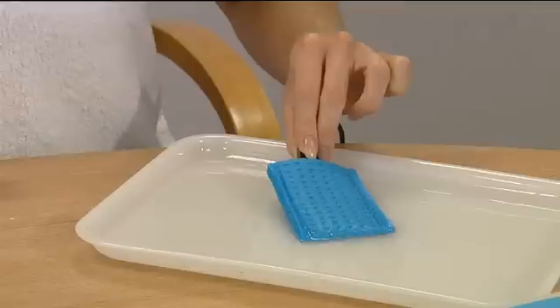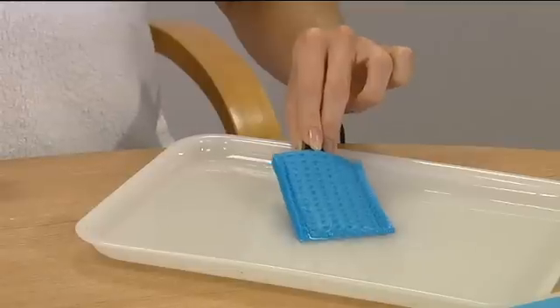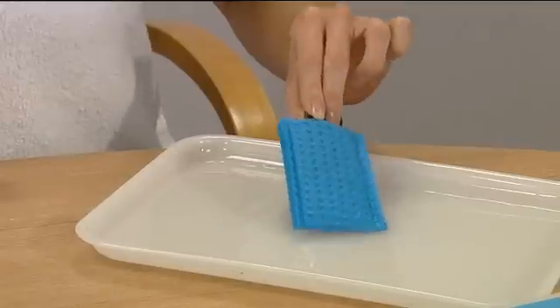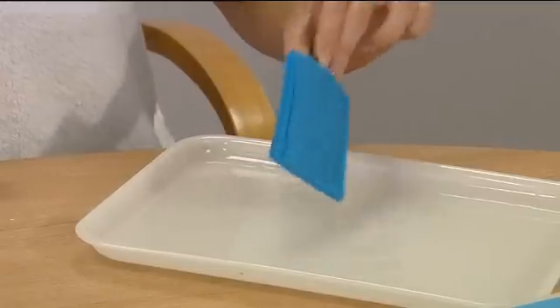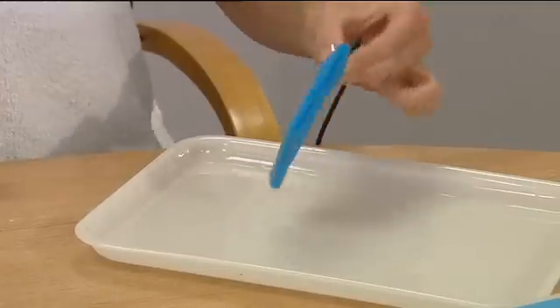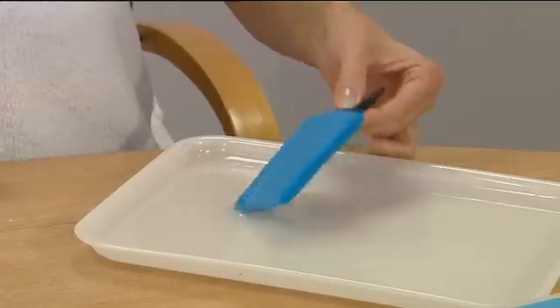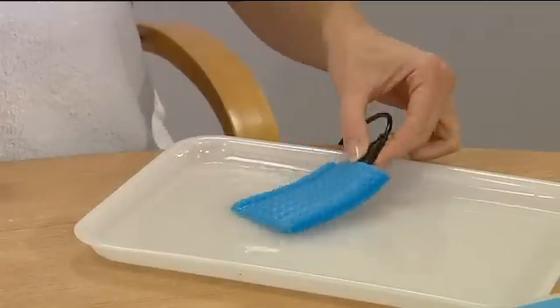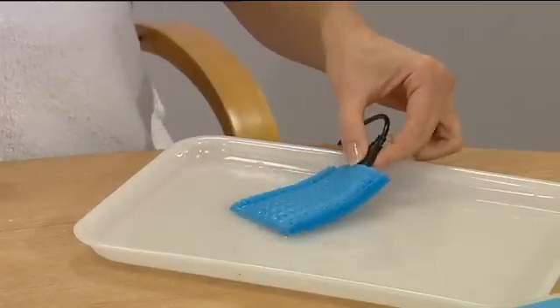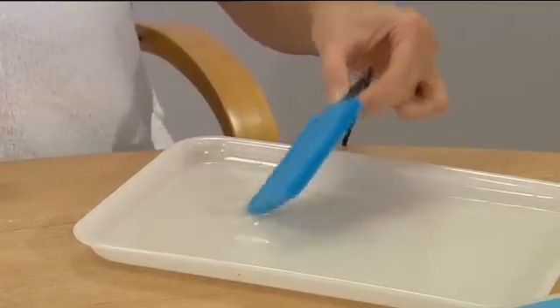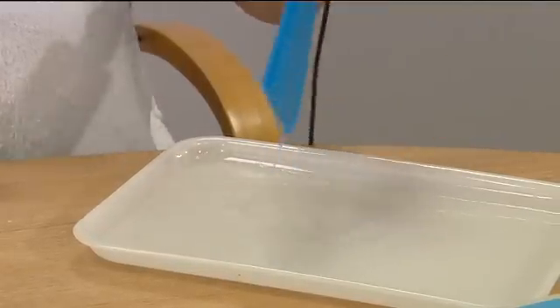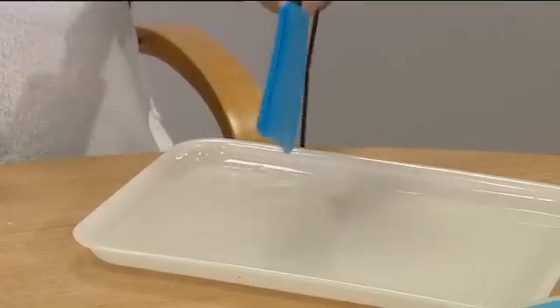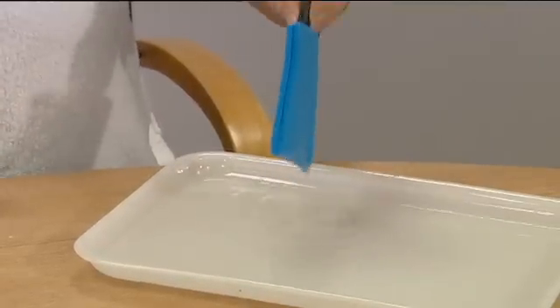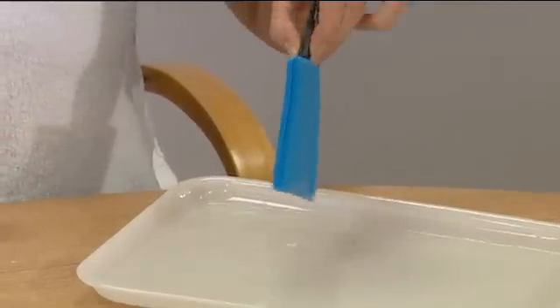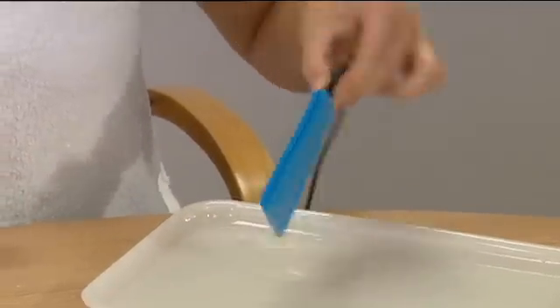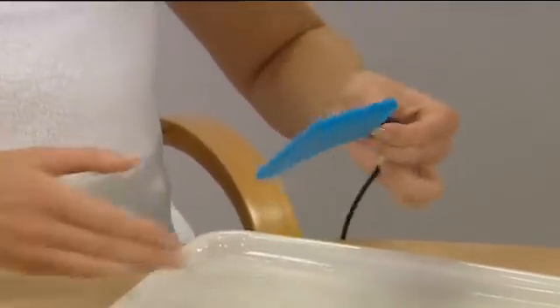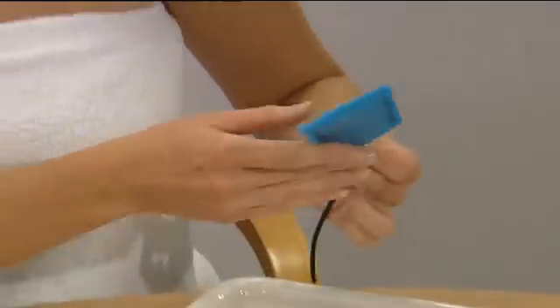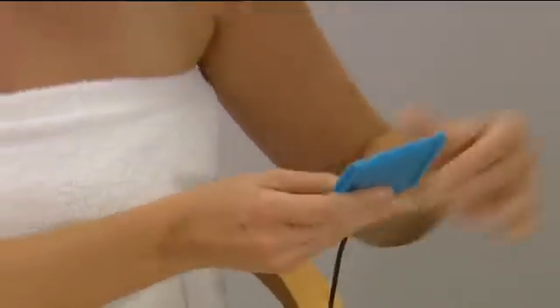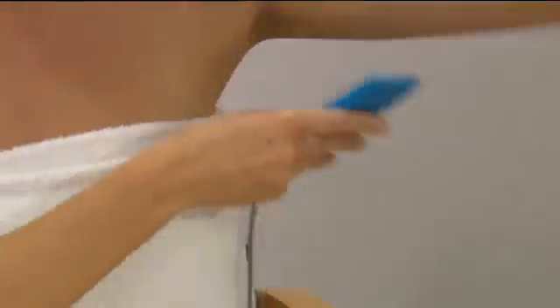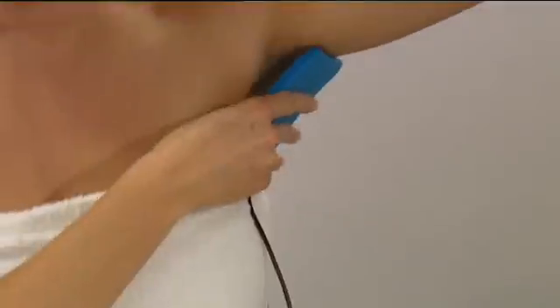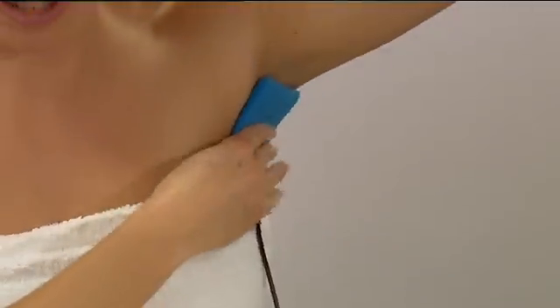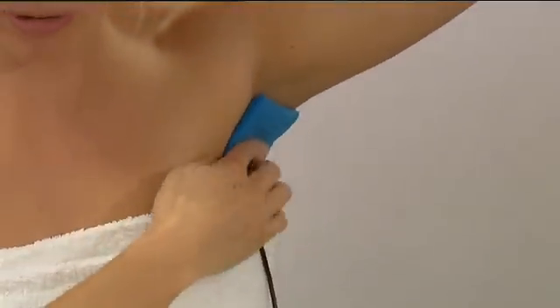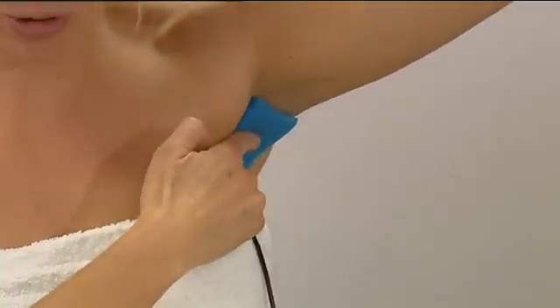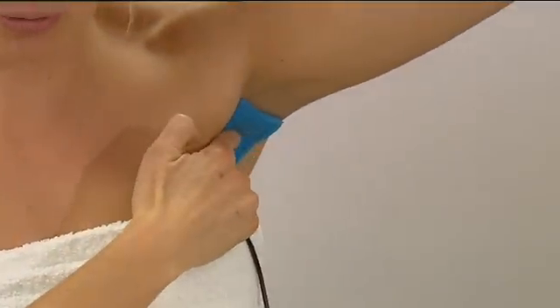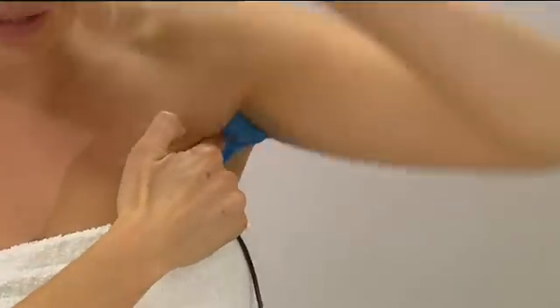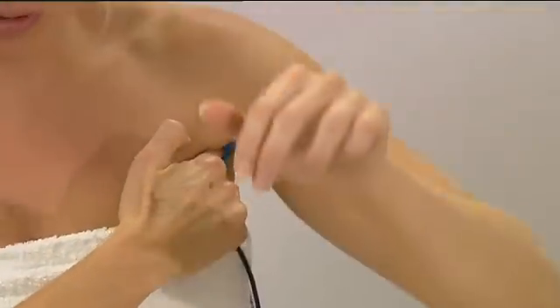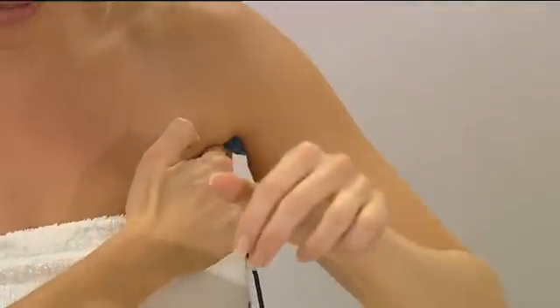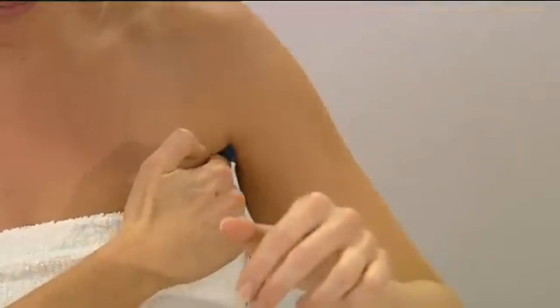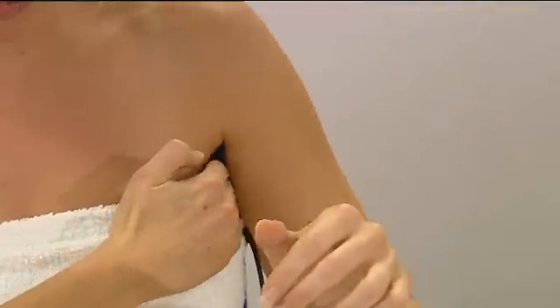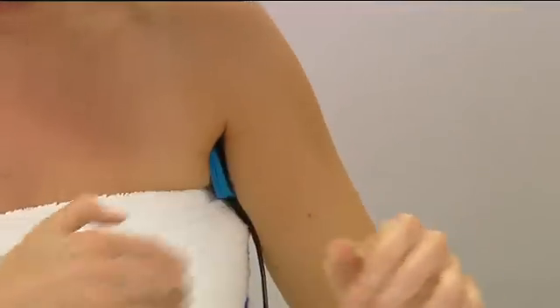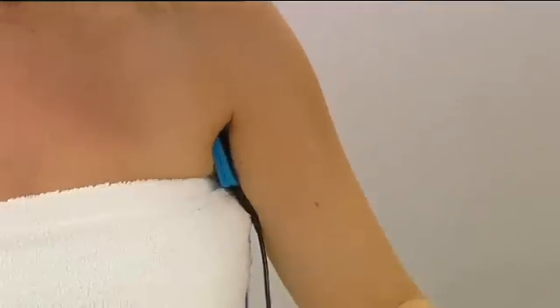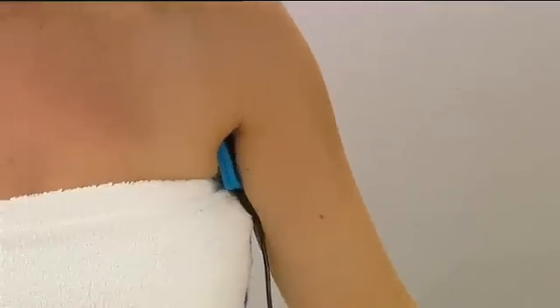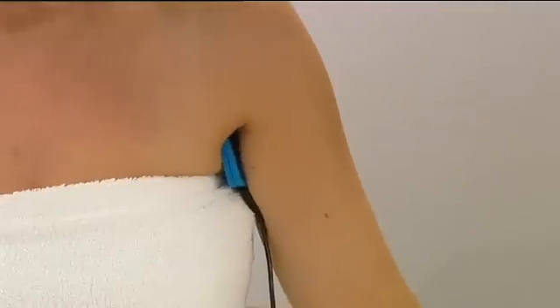Soak the sponge pads again in warm water, ensuring they're as wet as possible, and insert into the axilla ensuring a good fit with no gap between the pads and the armpit.